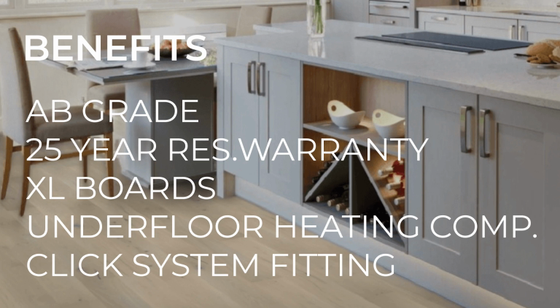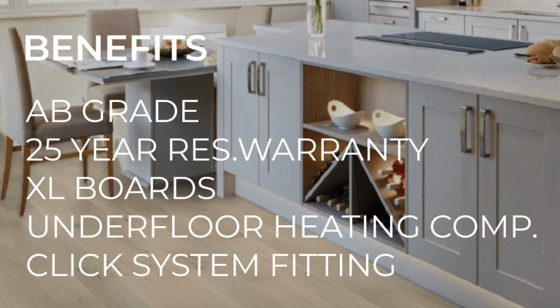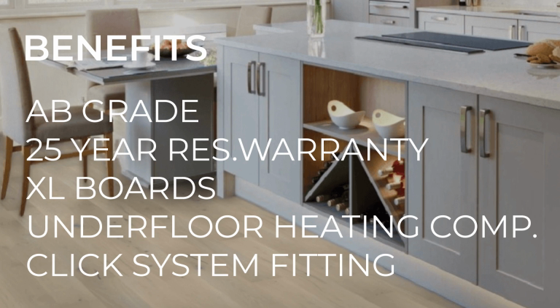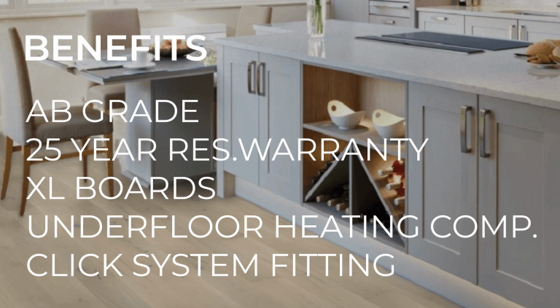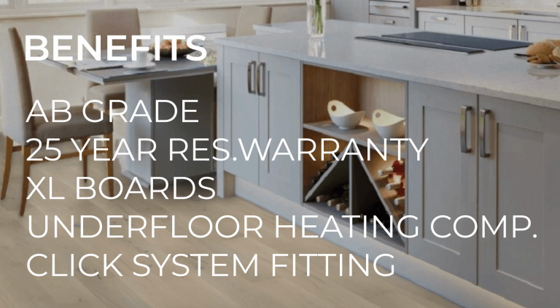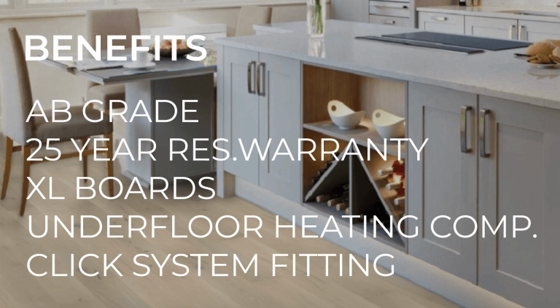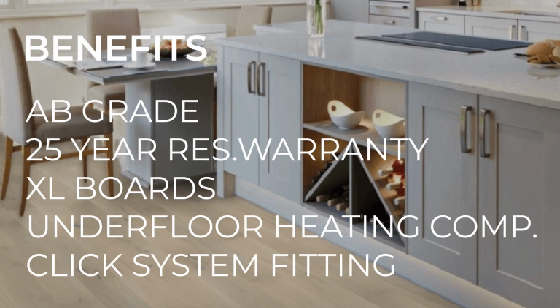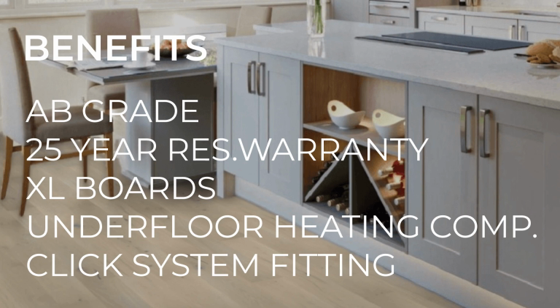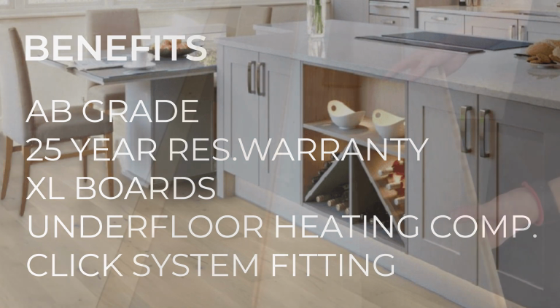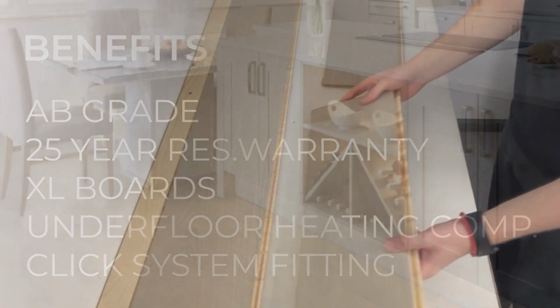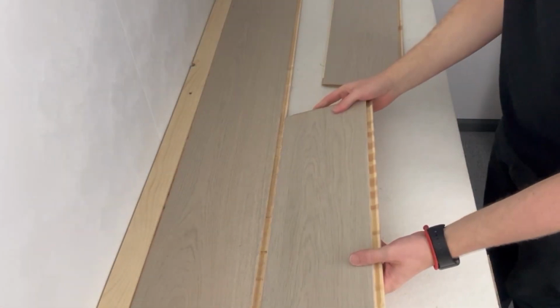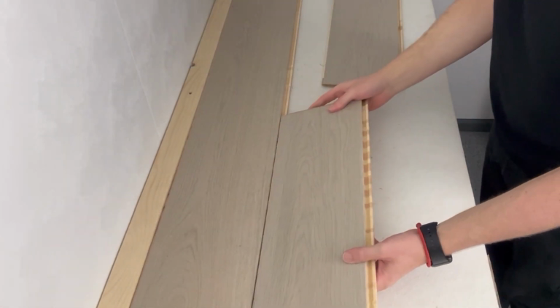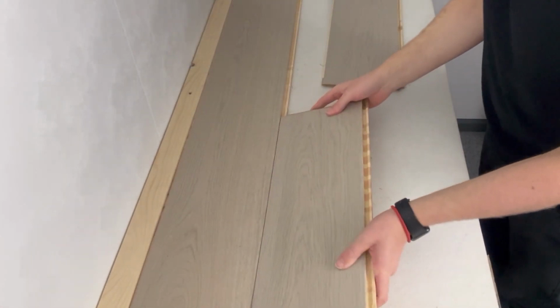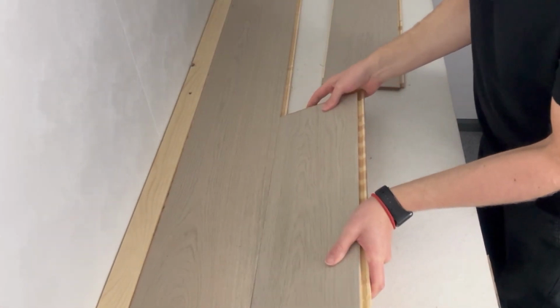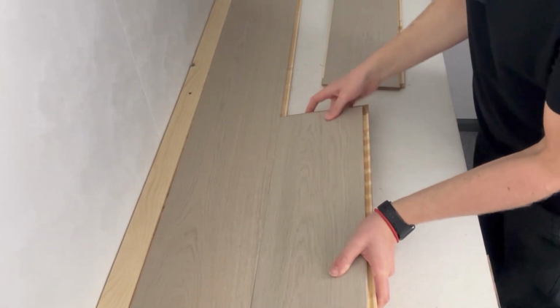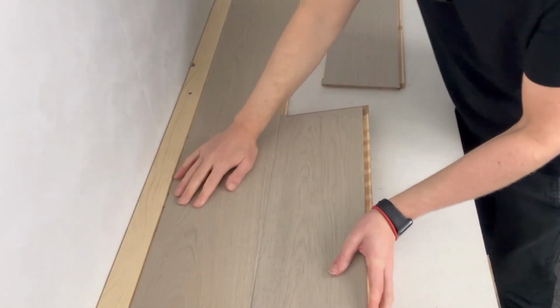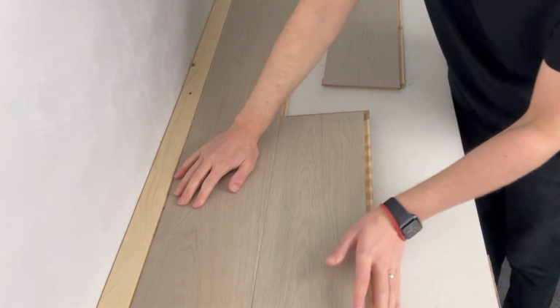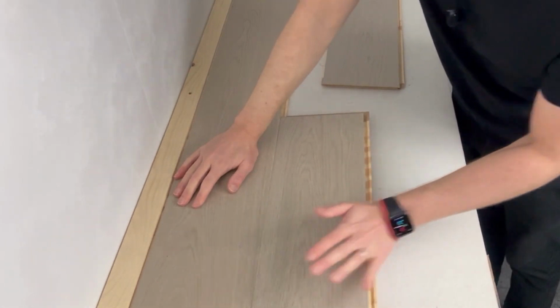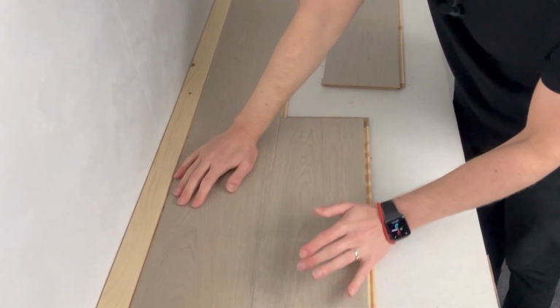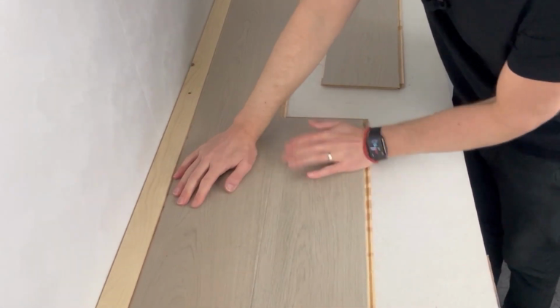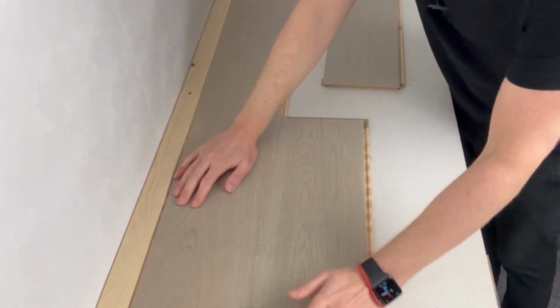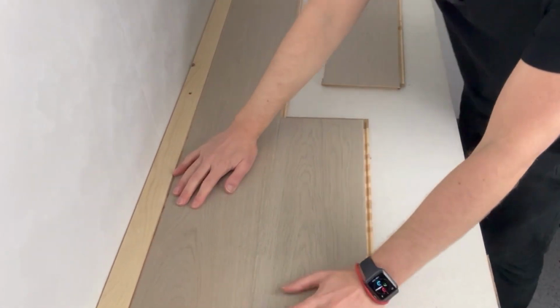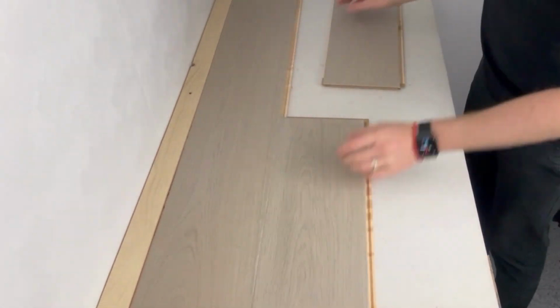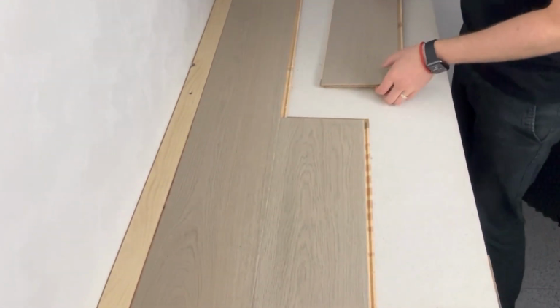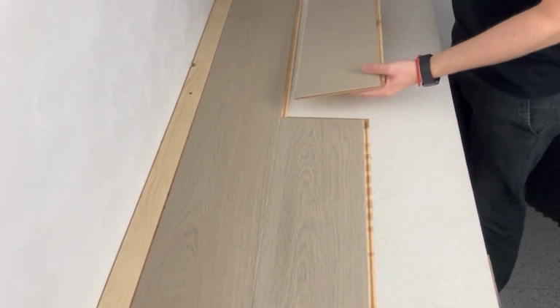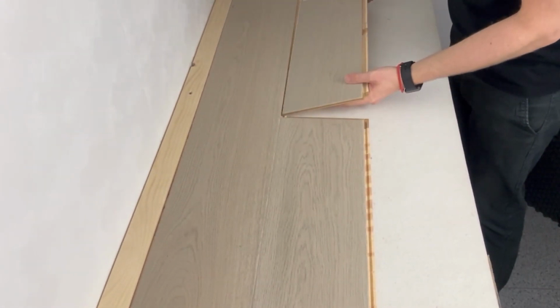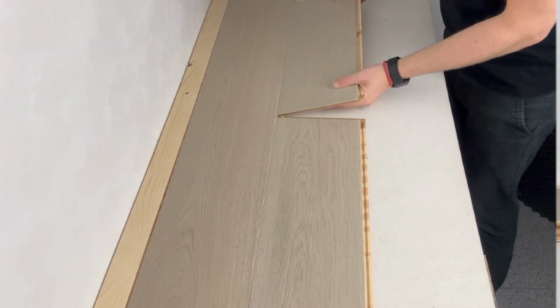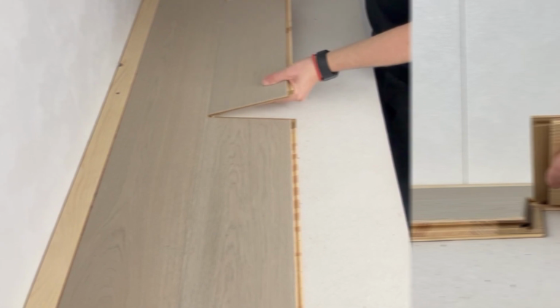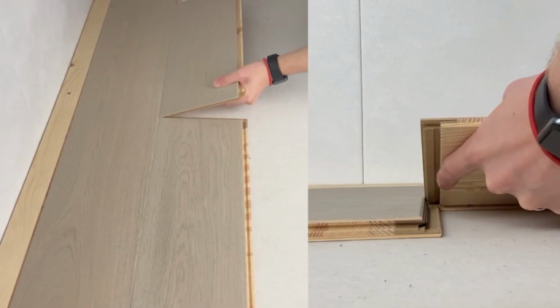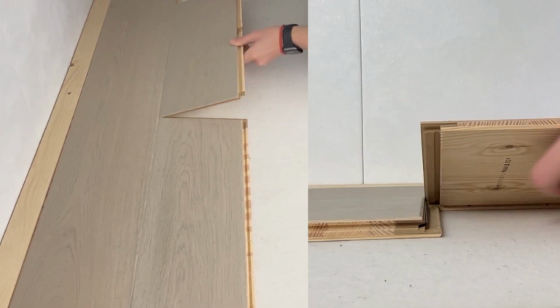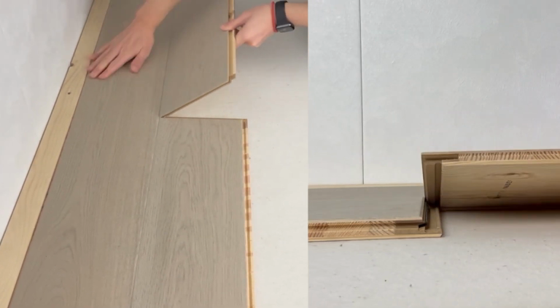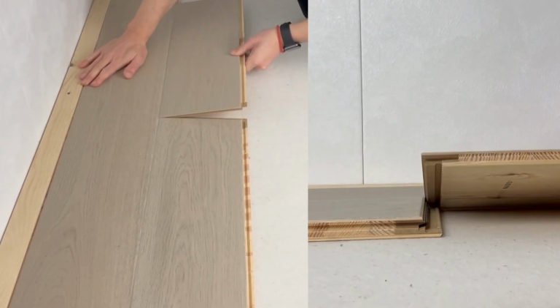The Click fitting system also makes laying an absolute dream. Simply engage the long joint at an angle, bringing the short joint as close to the adjoining board as possible. Lower, ensuring that the short joint with the black strip fully engages with the adjoining board.